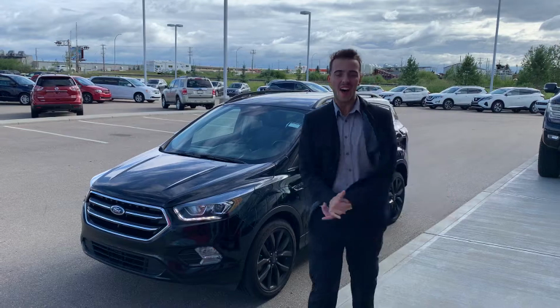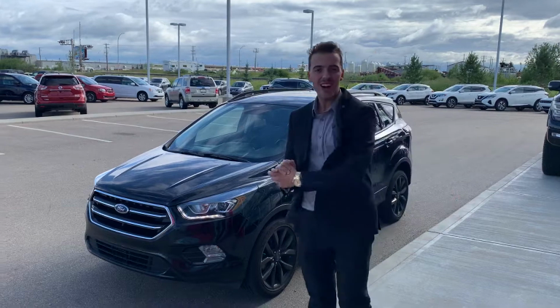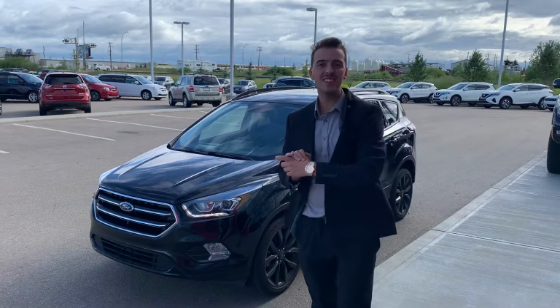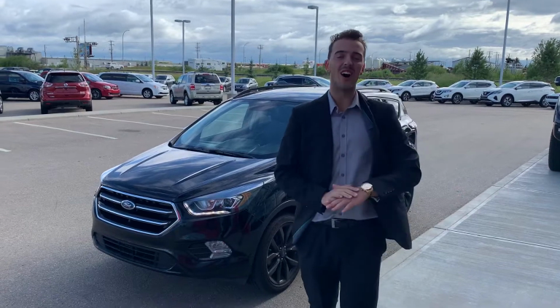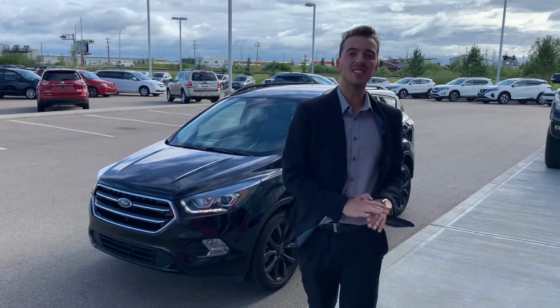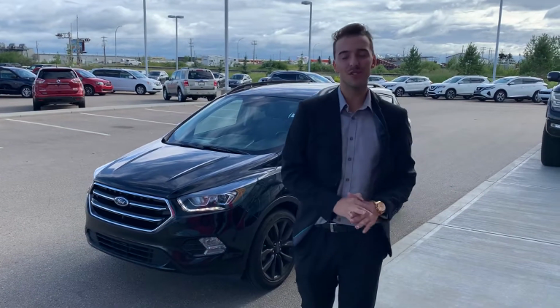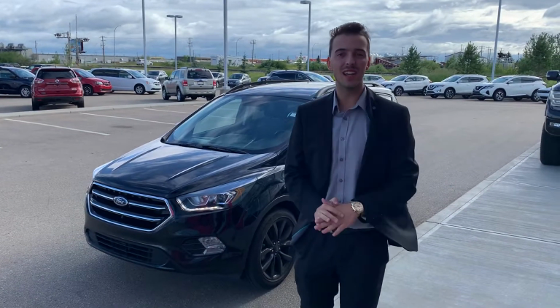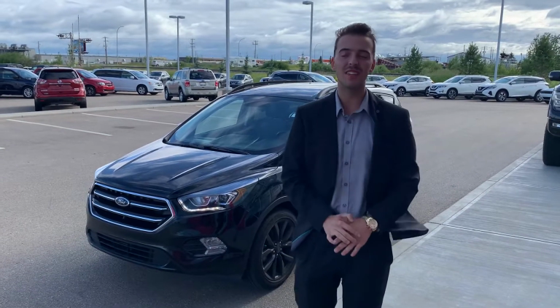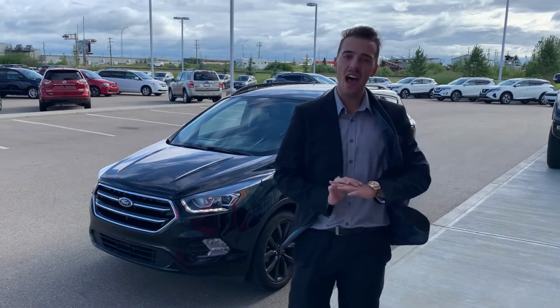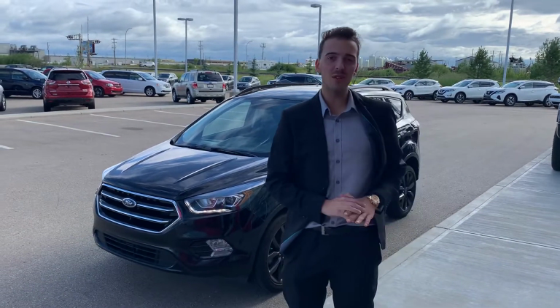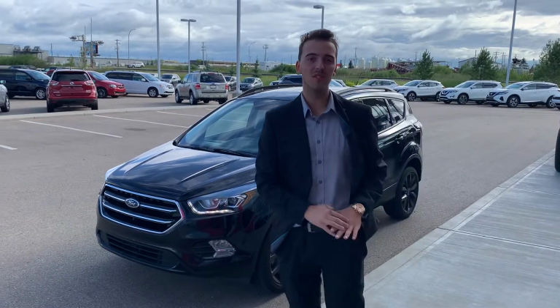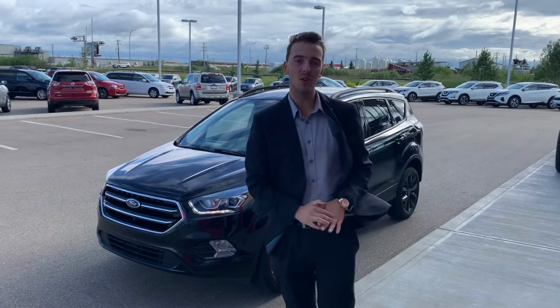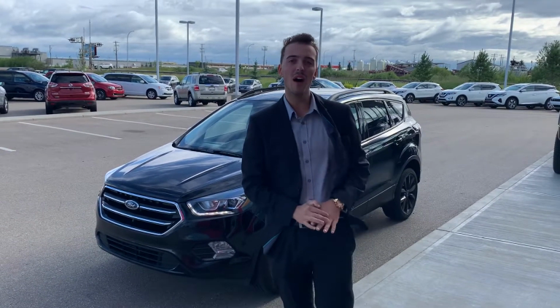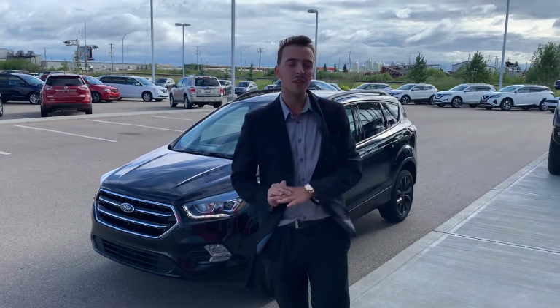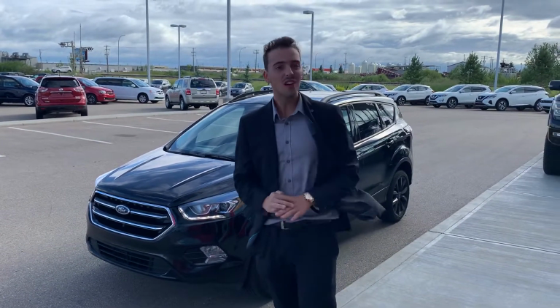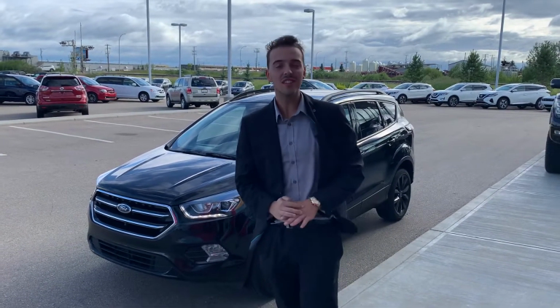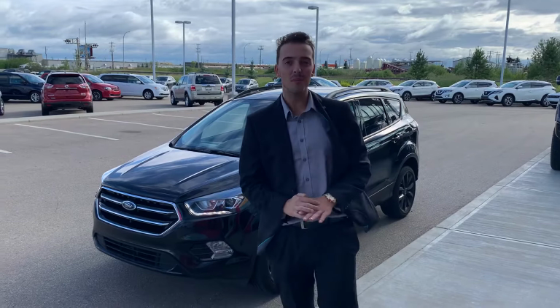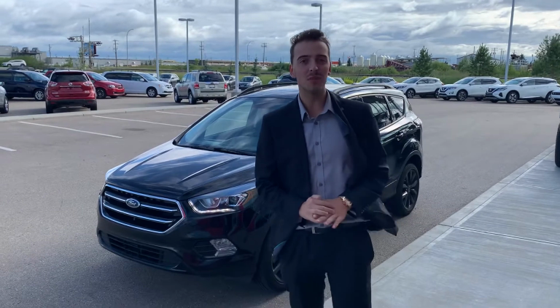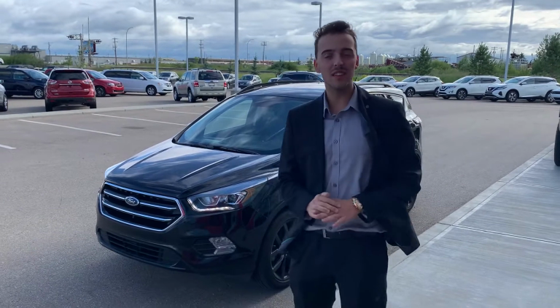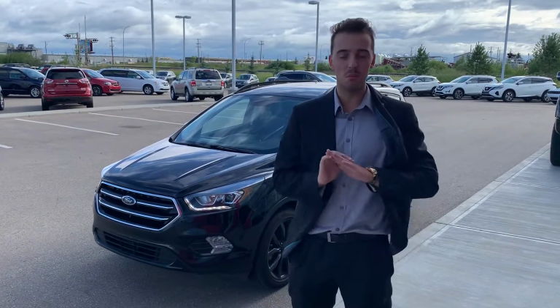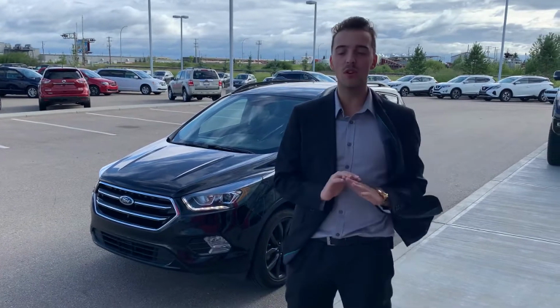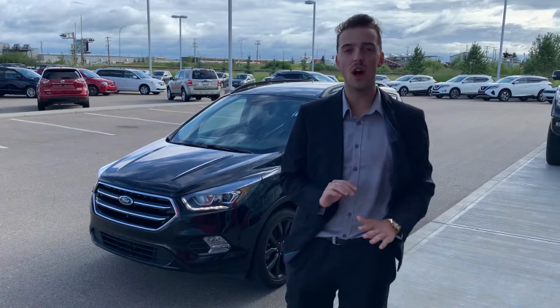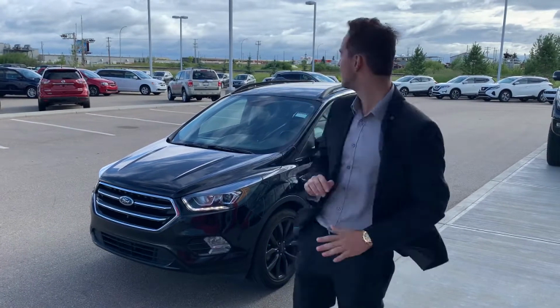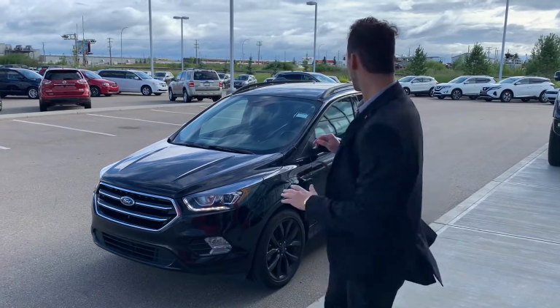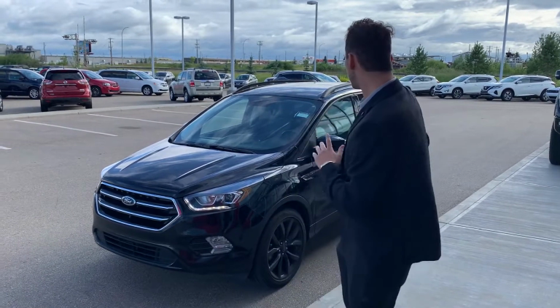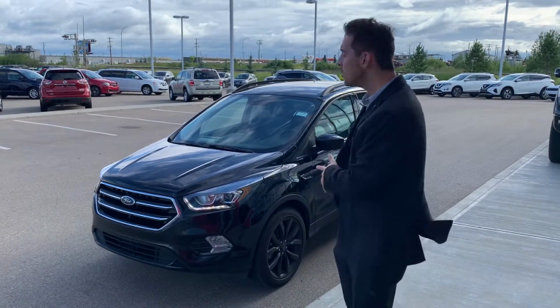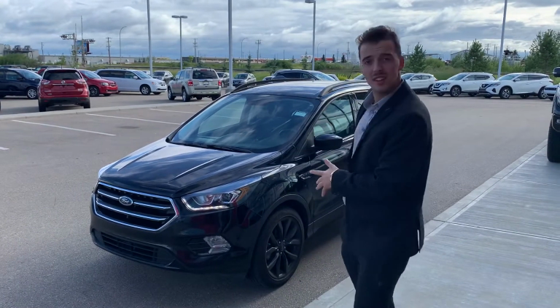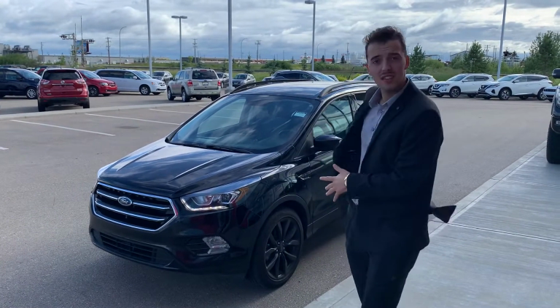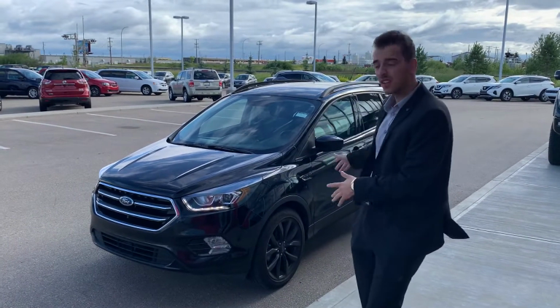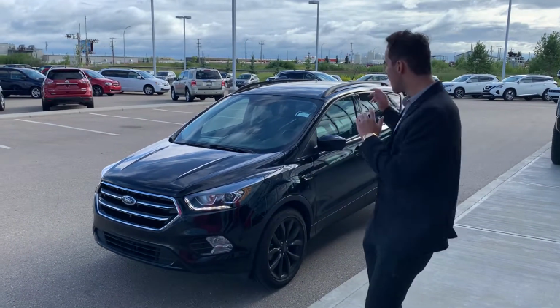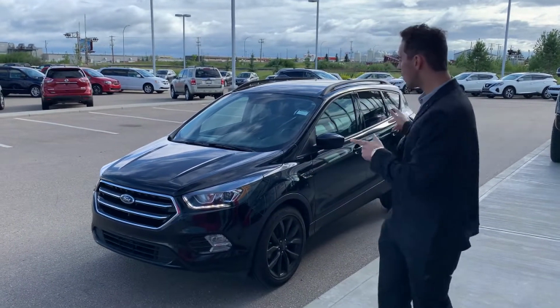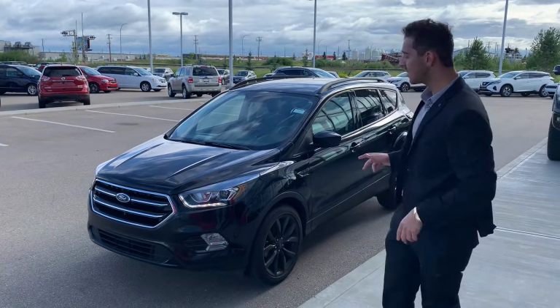Hello Allen, this is Austin here from LA Nissan. I haven't heard back in a little while, but it's not going to stop me from sending beautiful options like this 2017 Ford Escape.